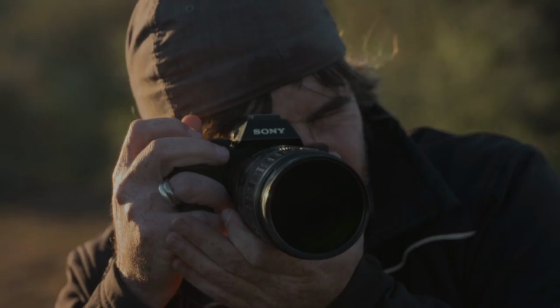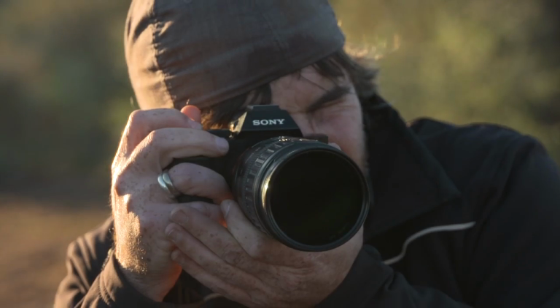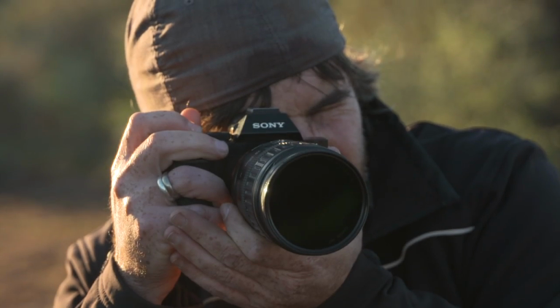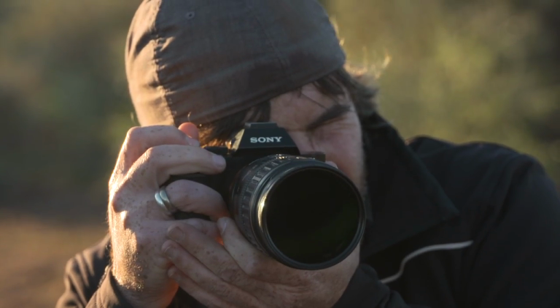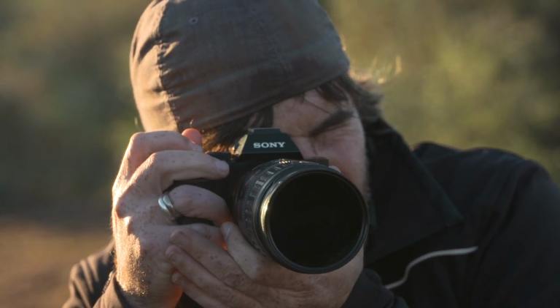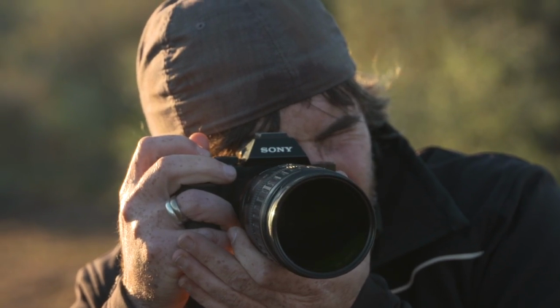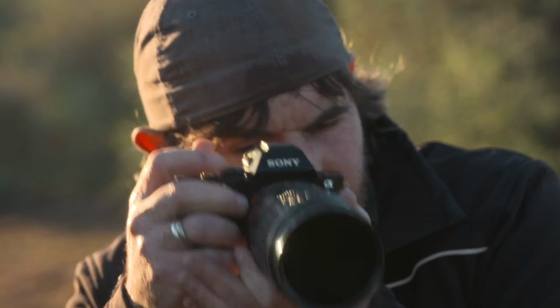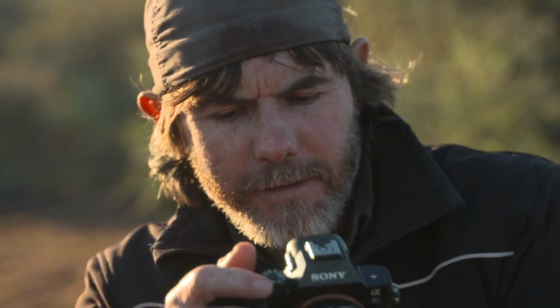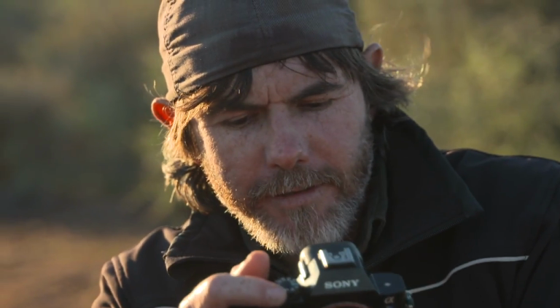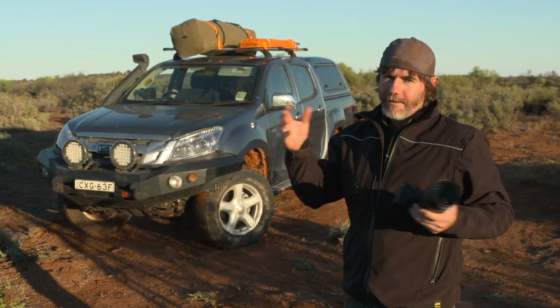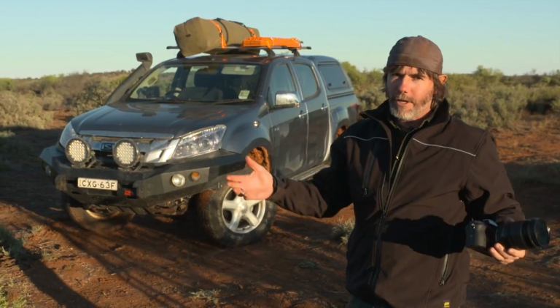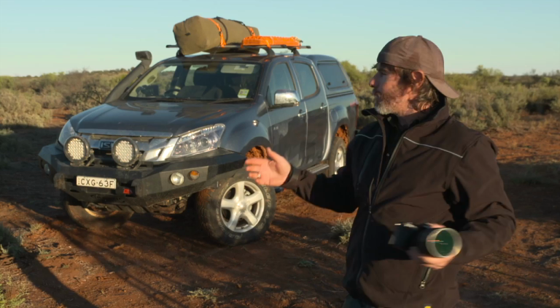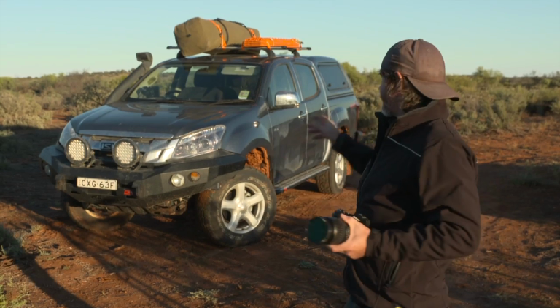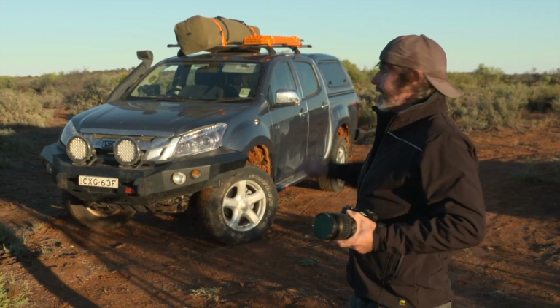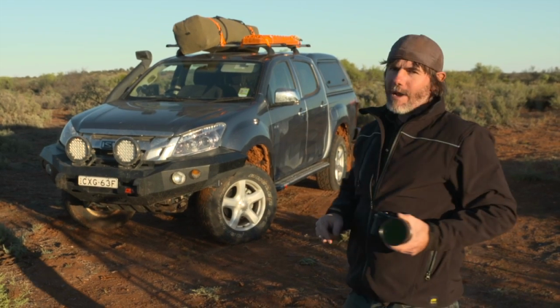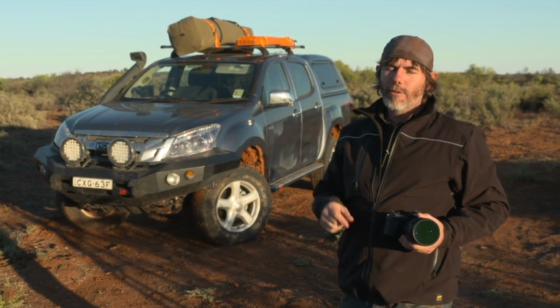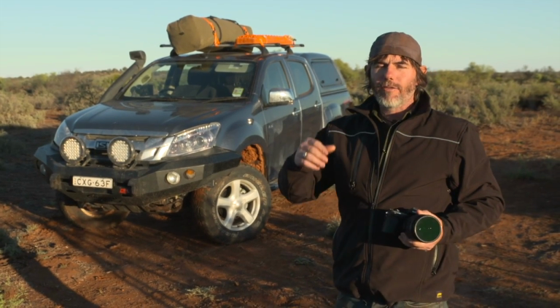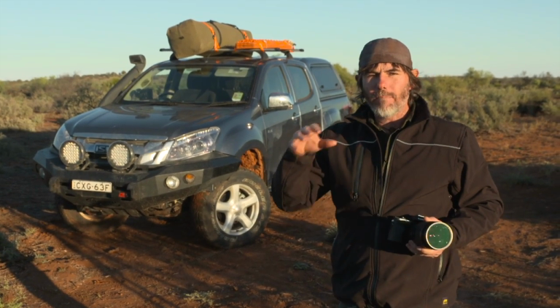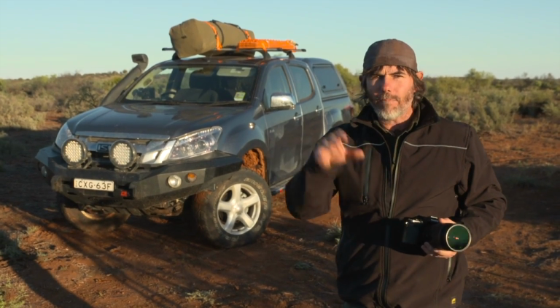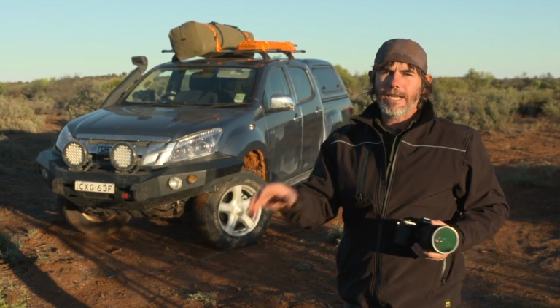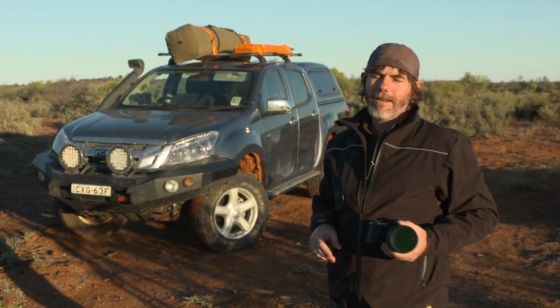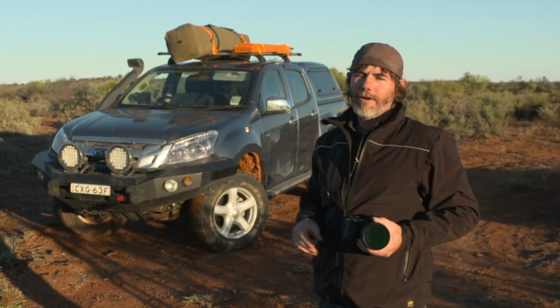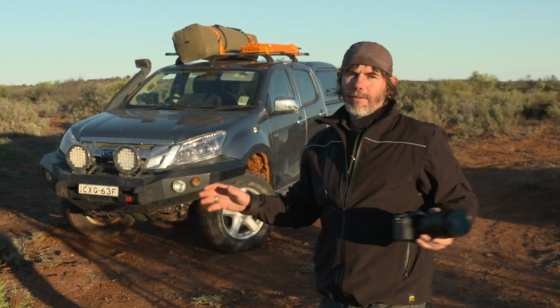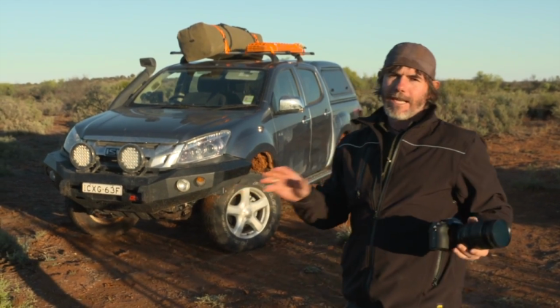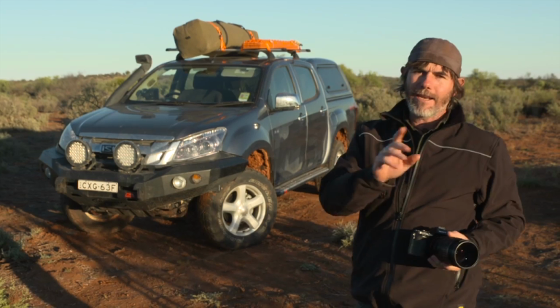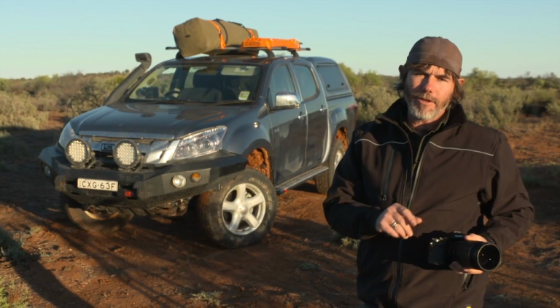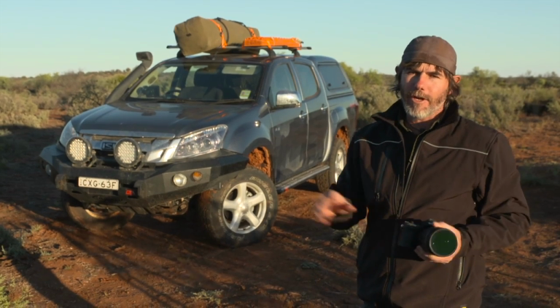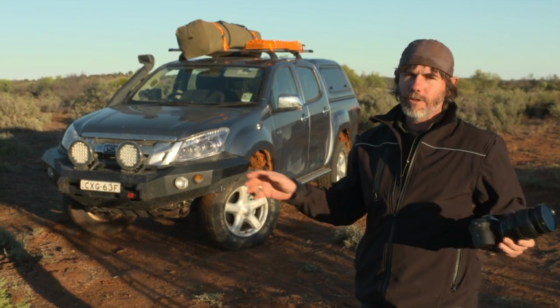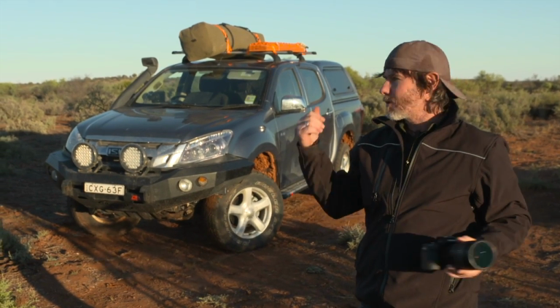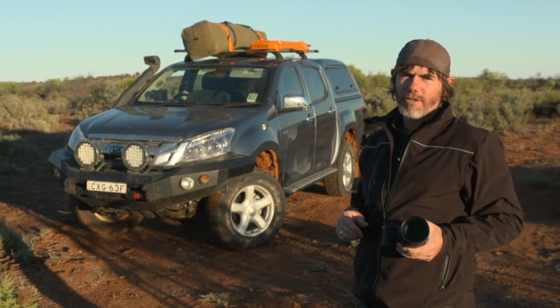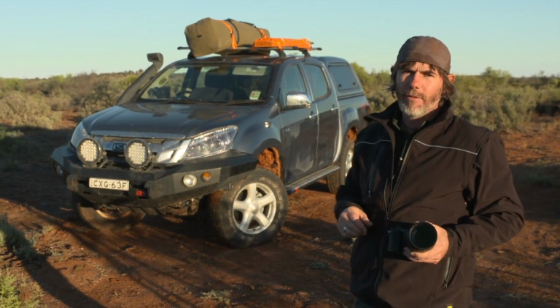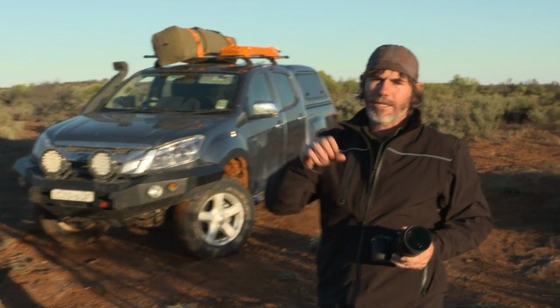One question that really stands out almost above the rest, and for good reason, is how do I make my four-wheel drive look the best it possibly can in photographs? I'm happy to say that I can give you a few tips that I use all the time when I'm shooting for Australian Four Wheel Drive Action.